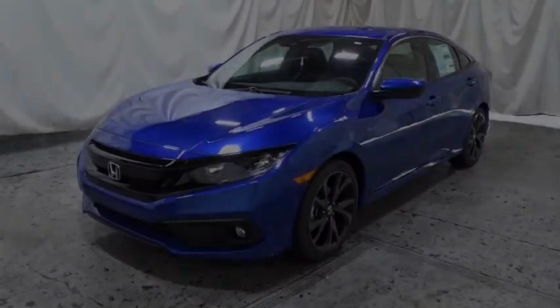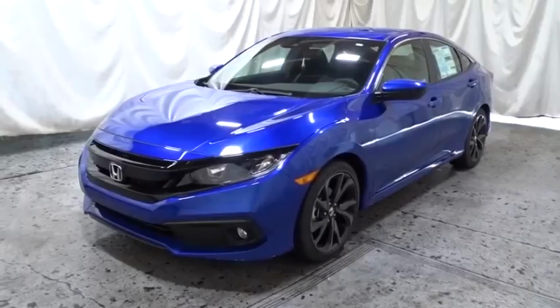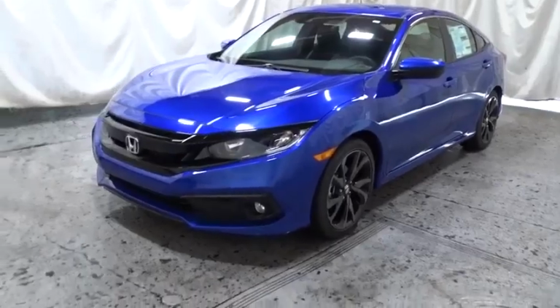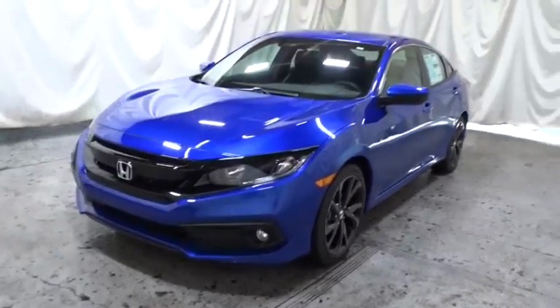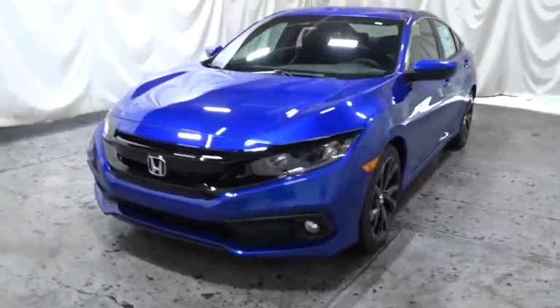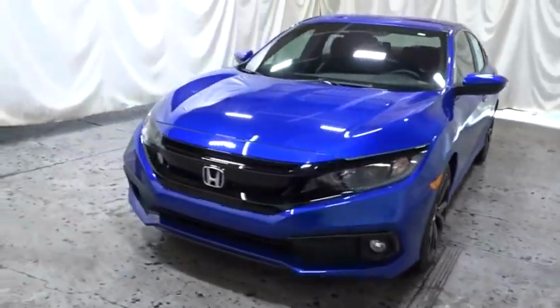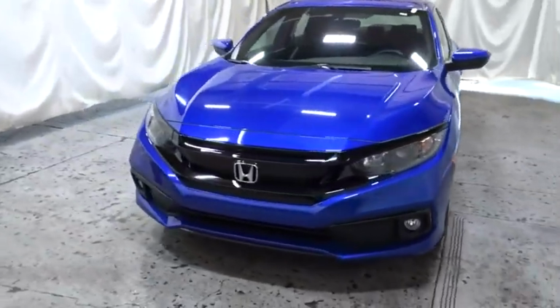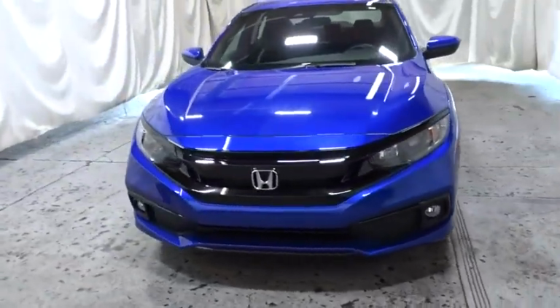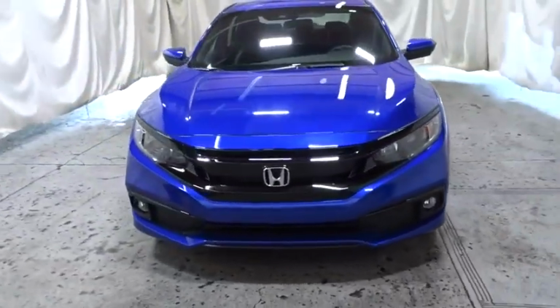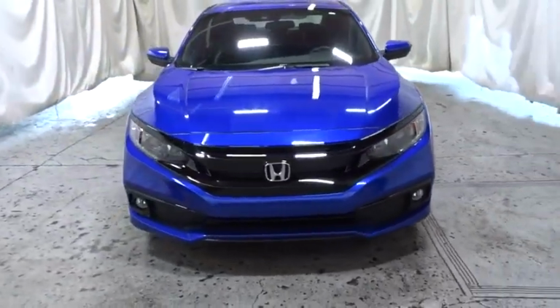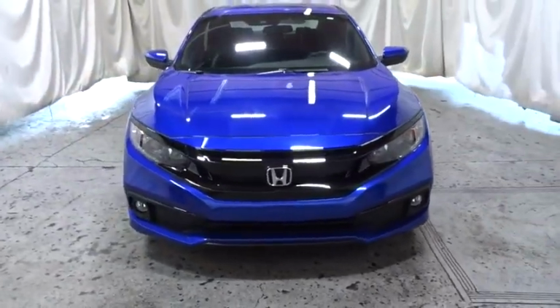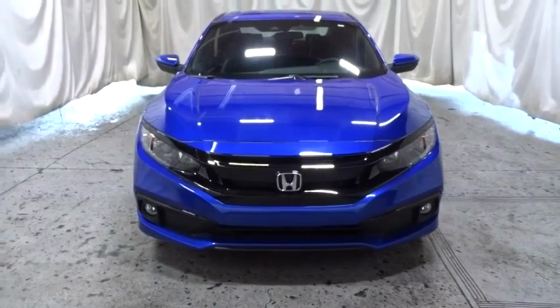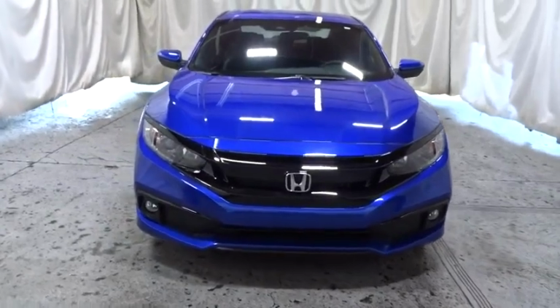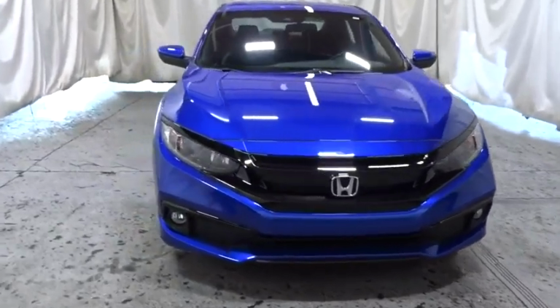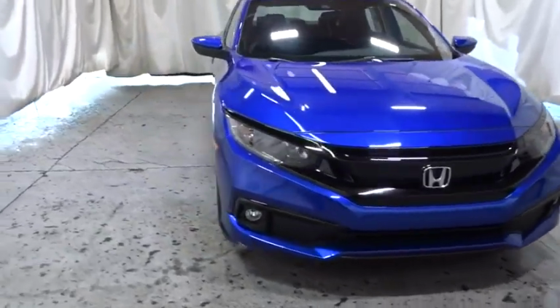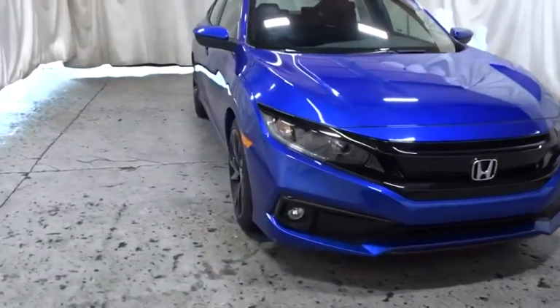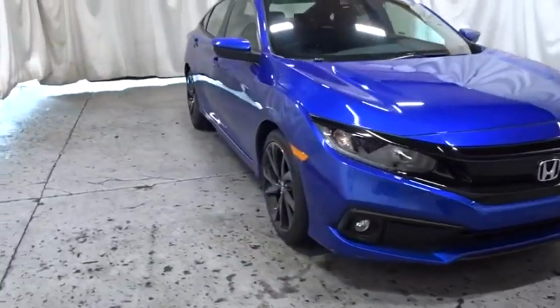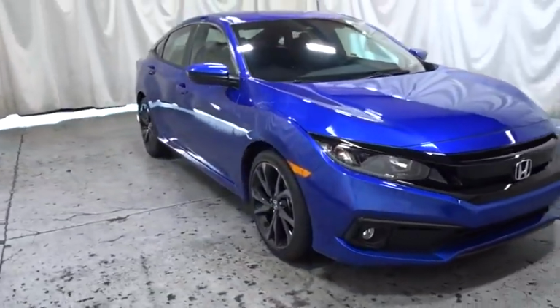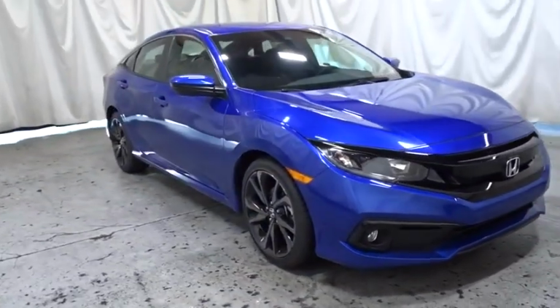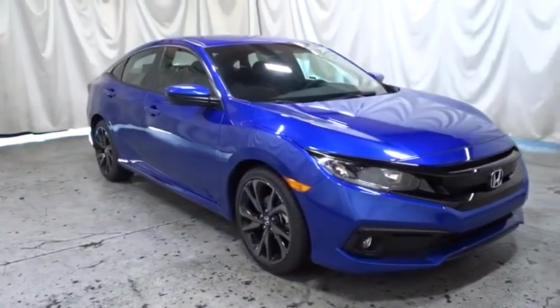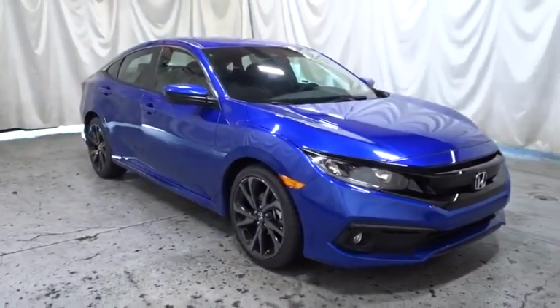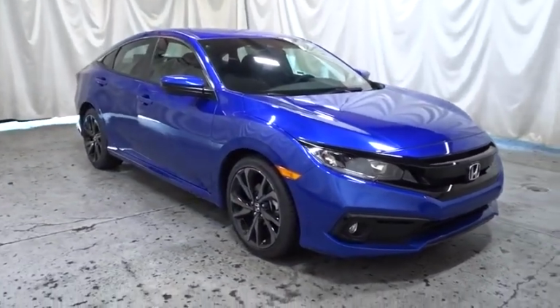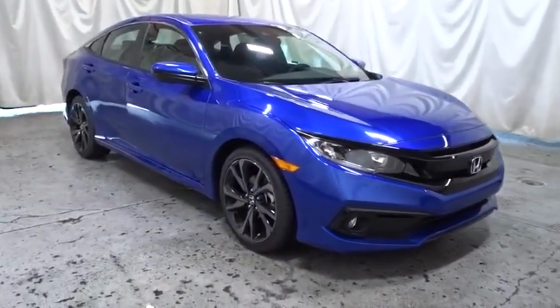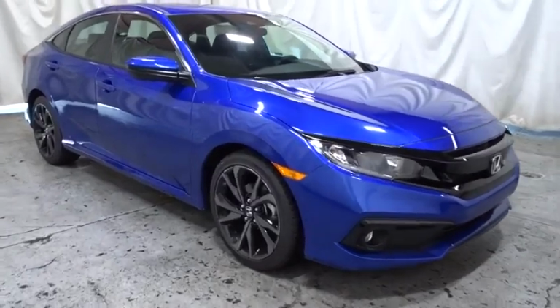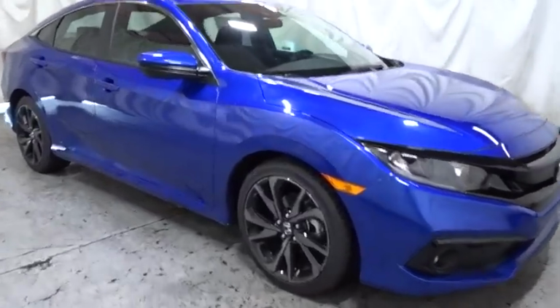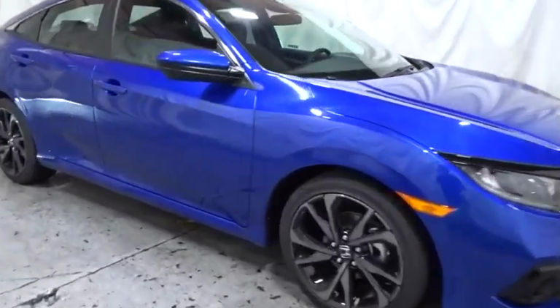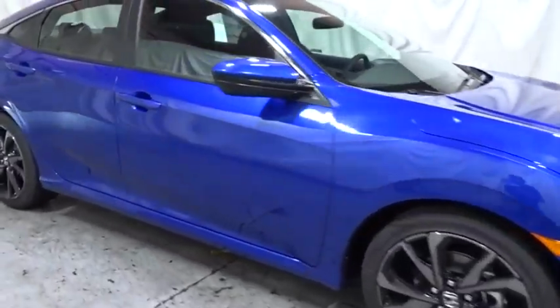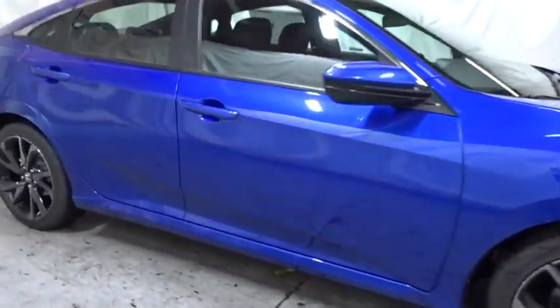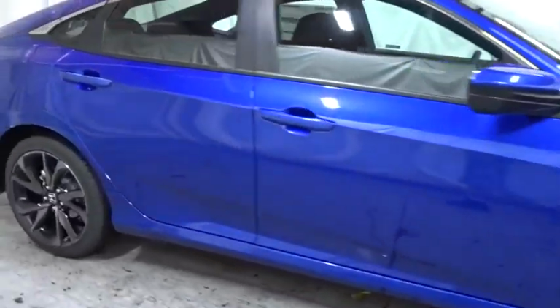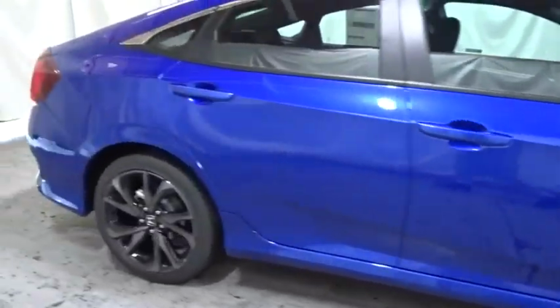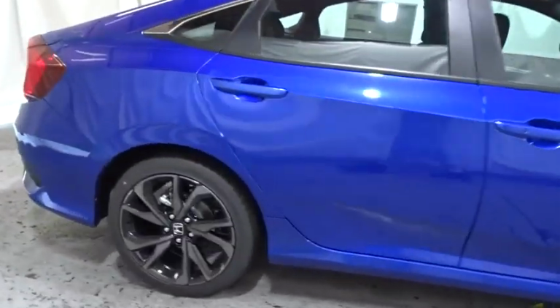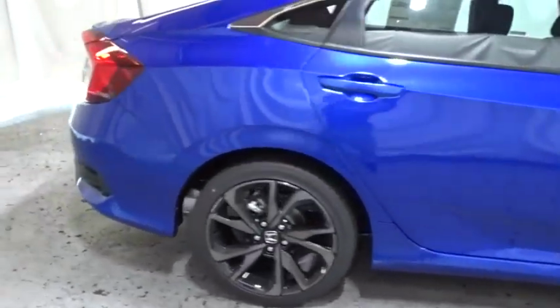Stop by and take a look at the 2021 Honda Civic — practical, awesome gas mileage, and incredibly reliable. This beauty is sure to make you the talk of the neighborhood, so call or drop in for a test drive today.